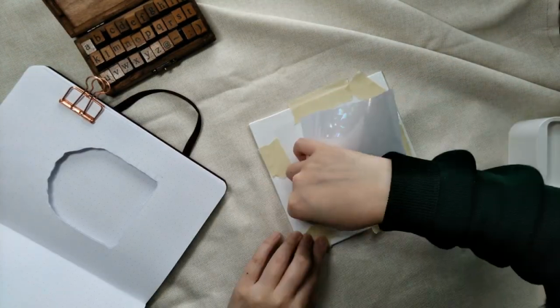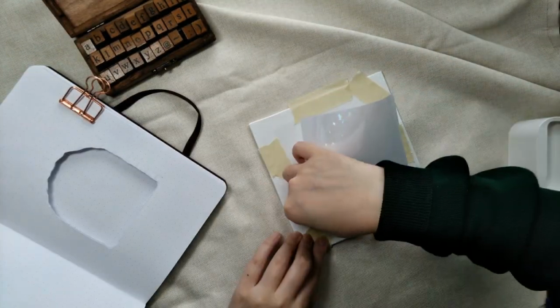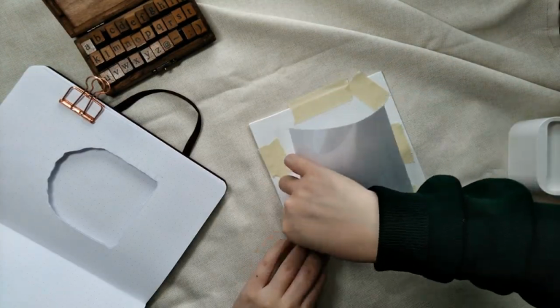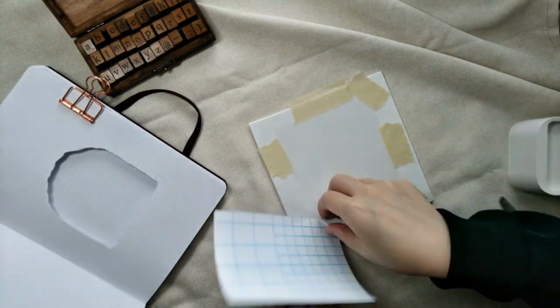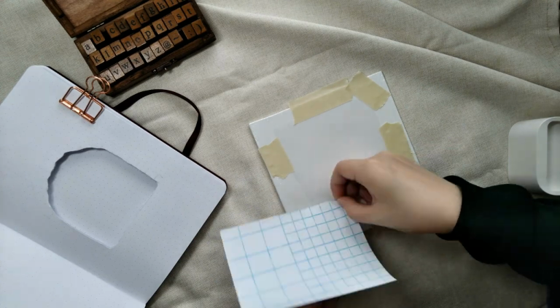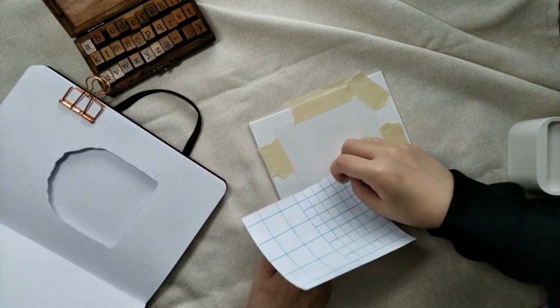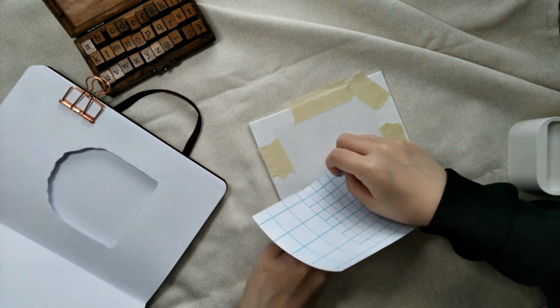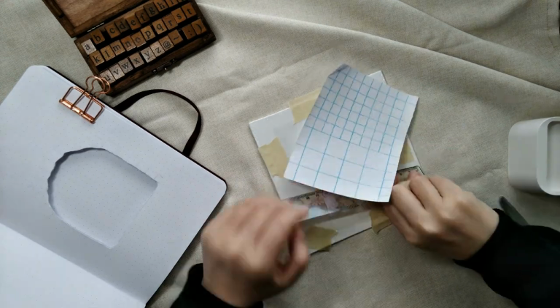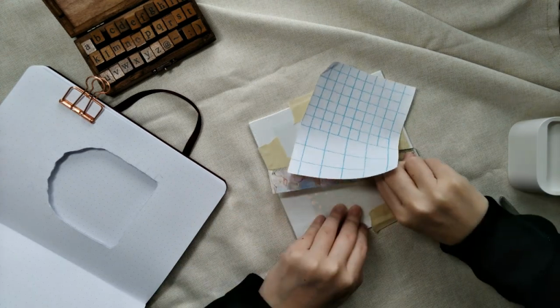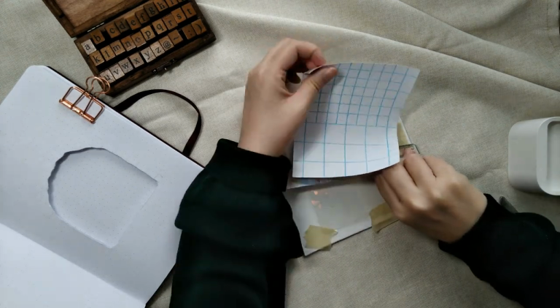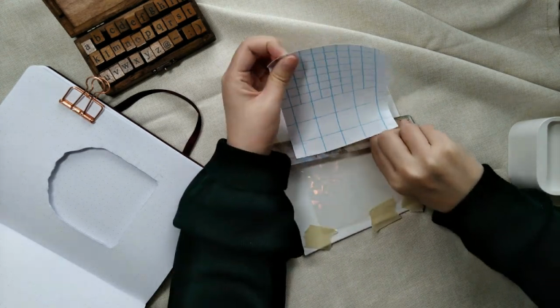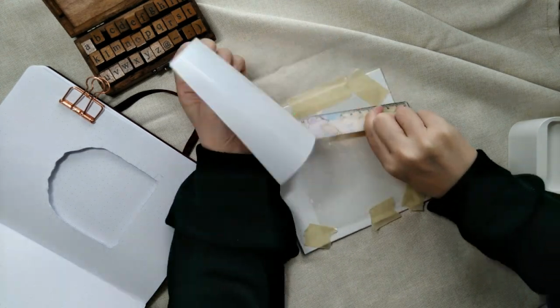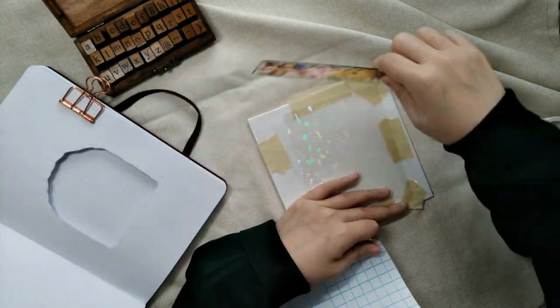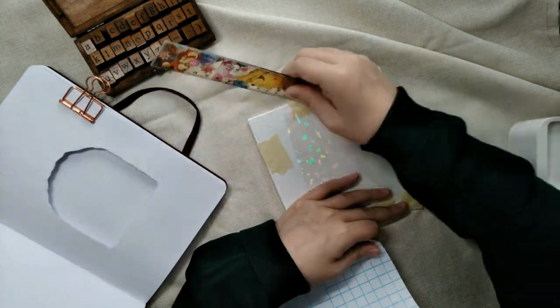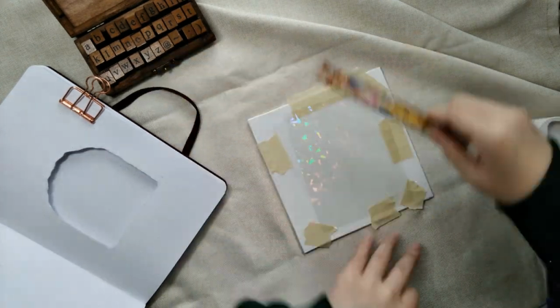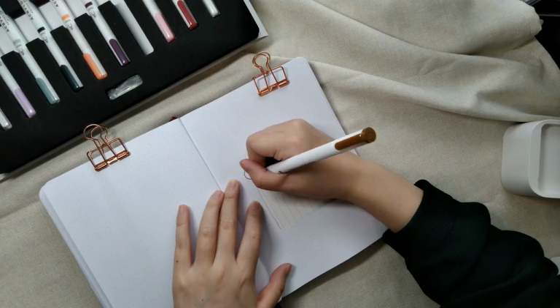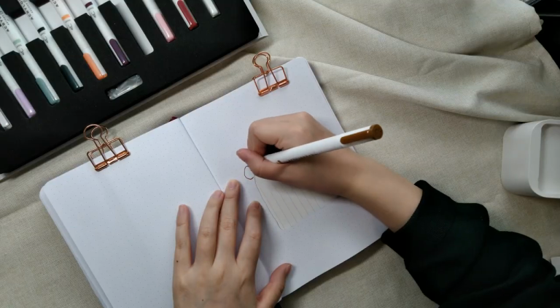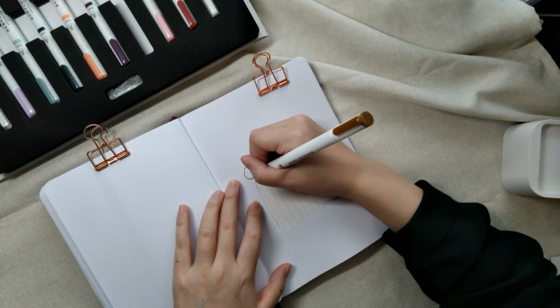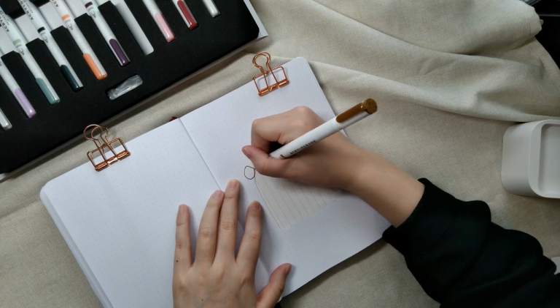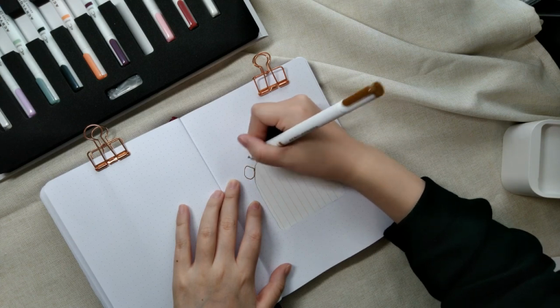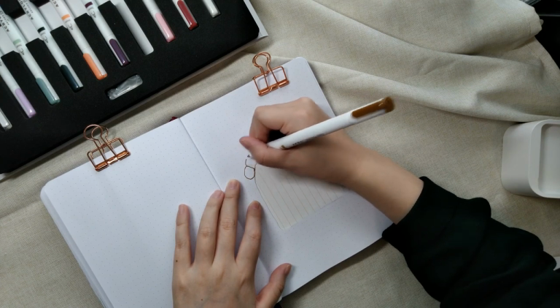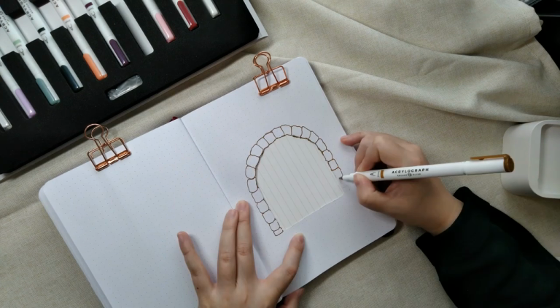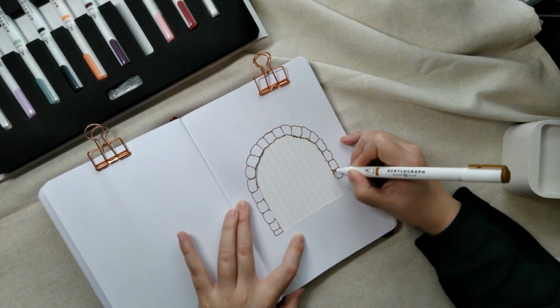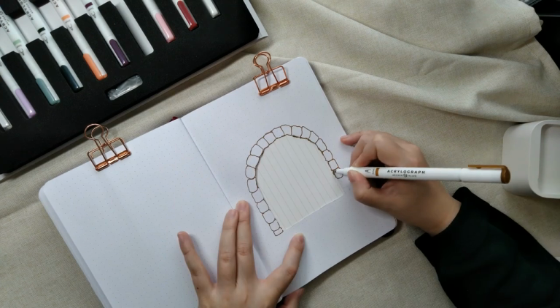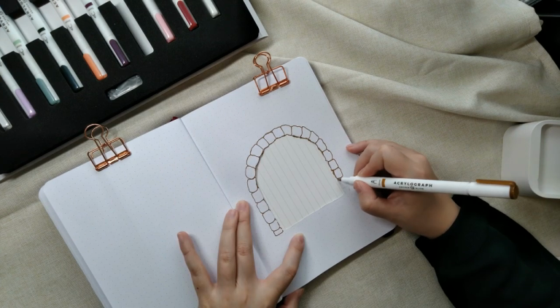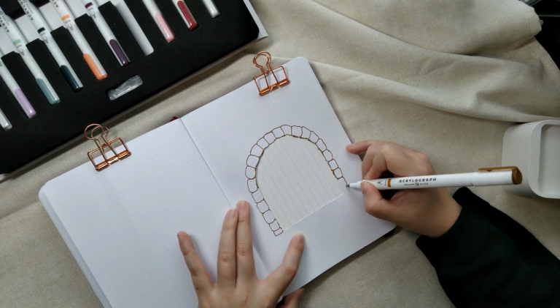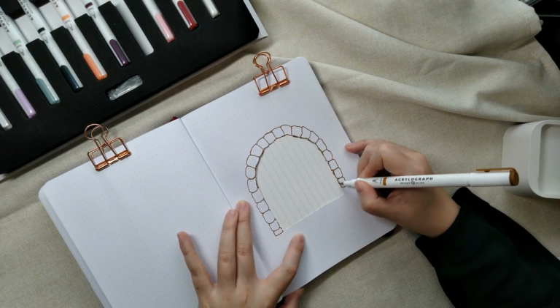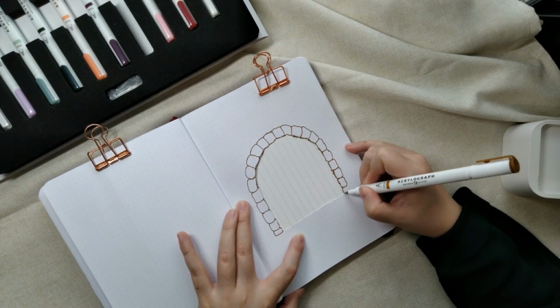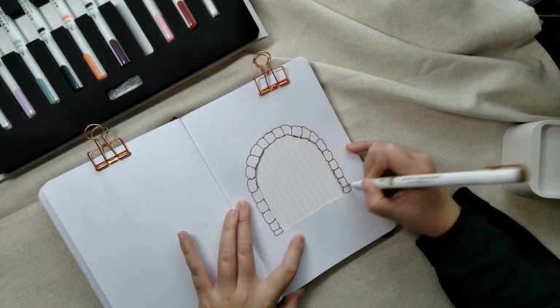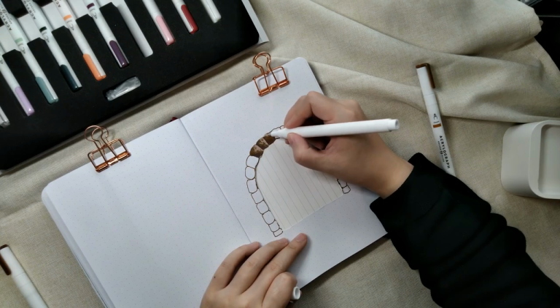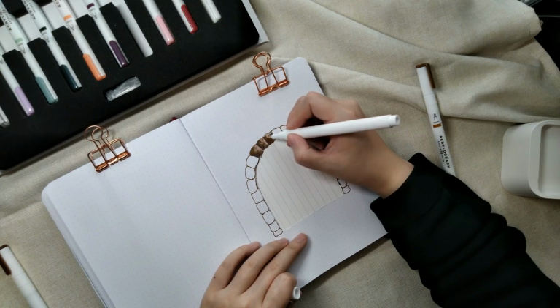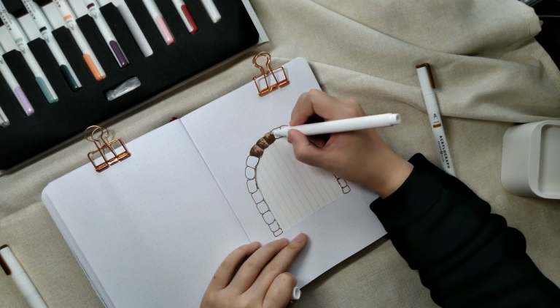I place the holographic sticker paper on a scrap piece of plastic. Next, I use acrylograph pens to draw on the stones surrounding the doorway.